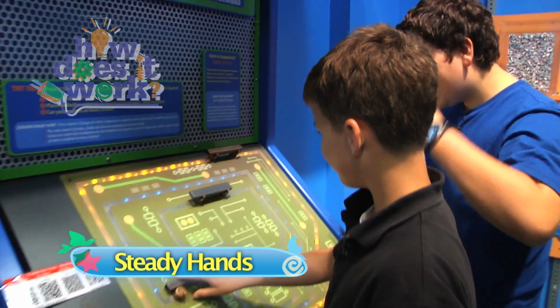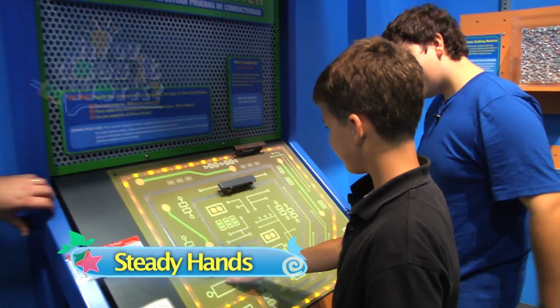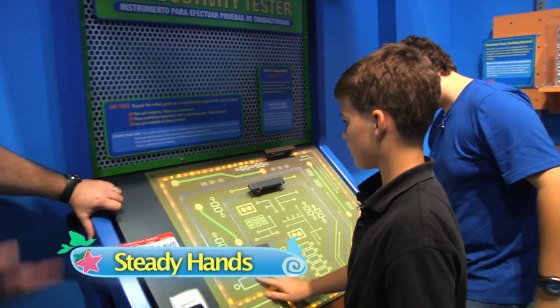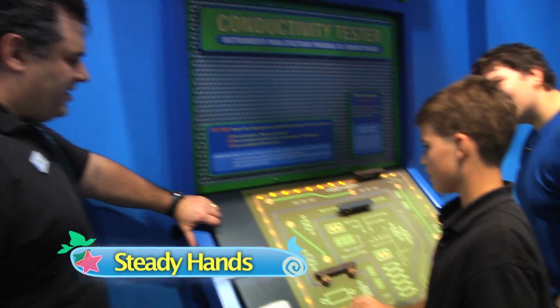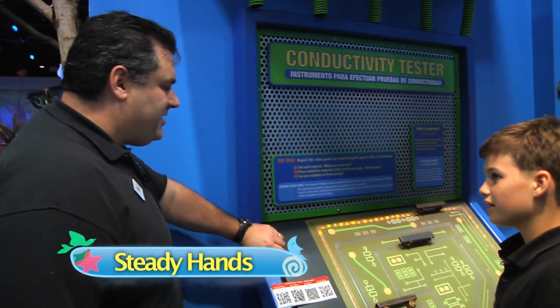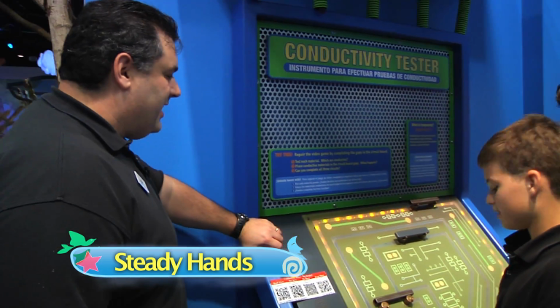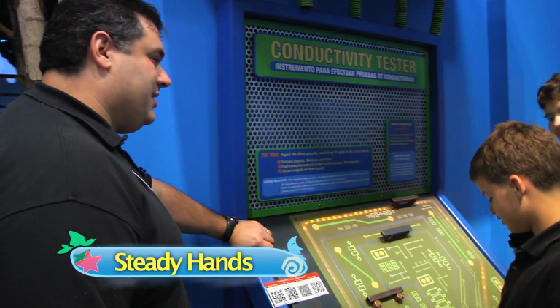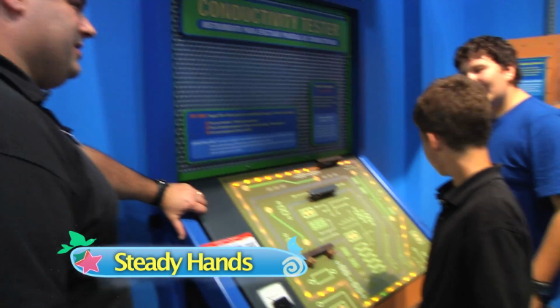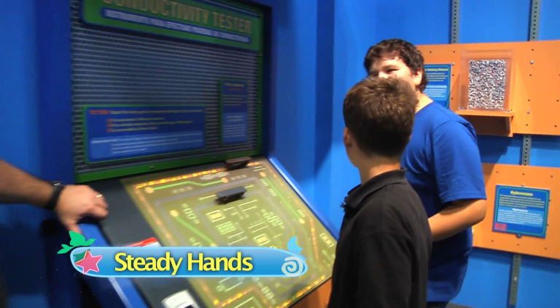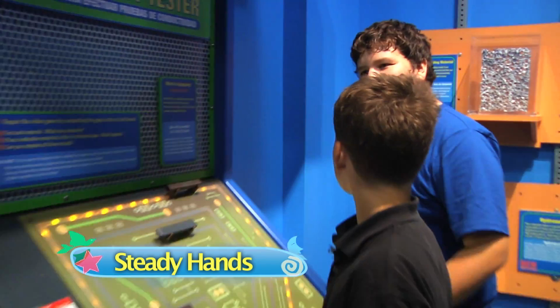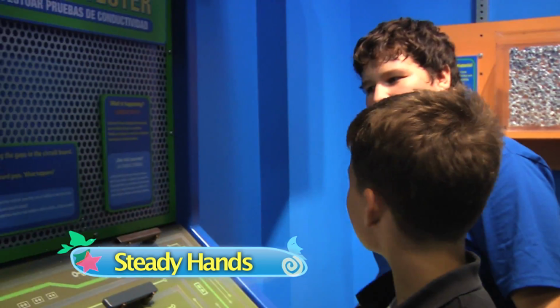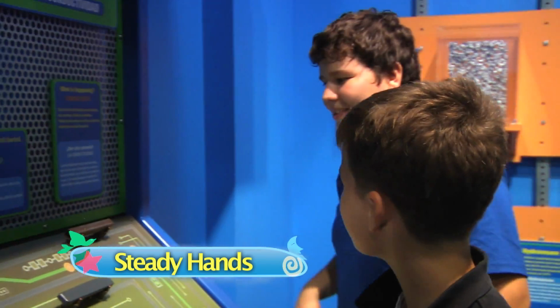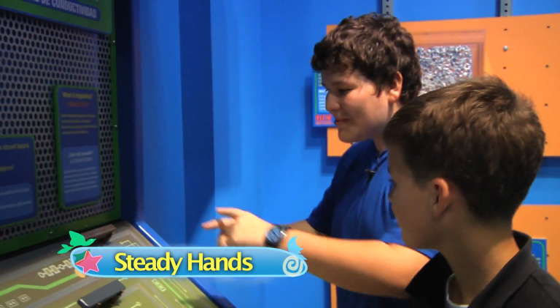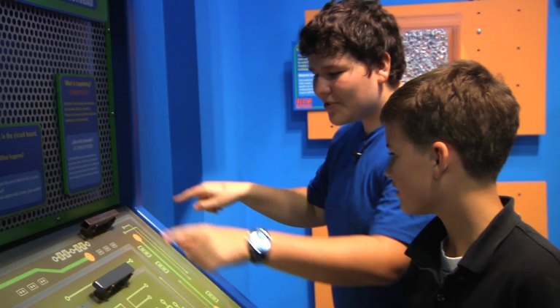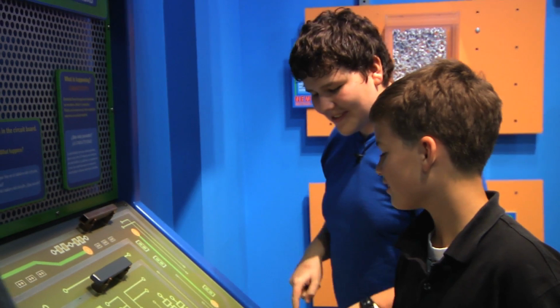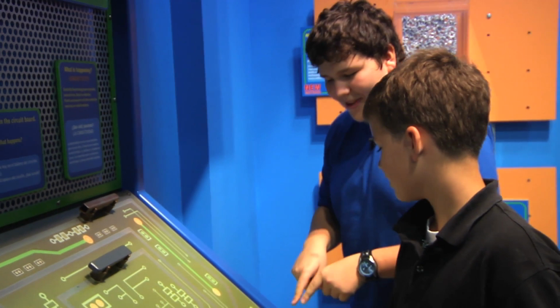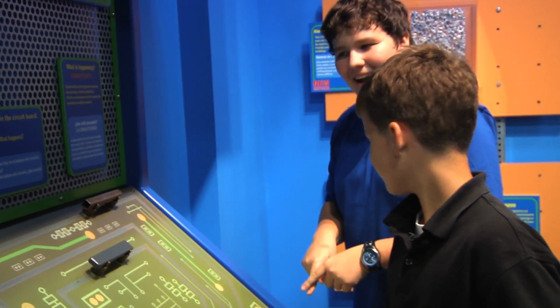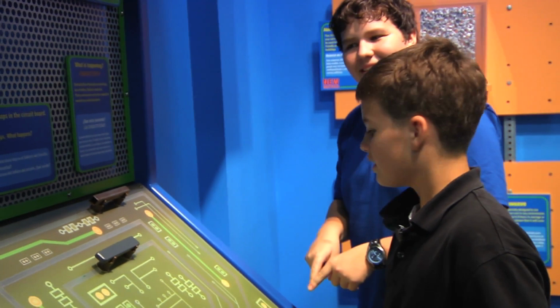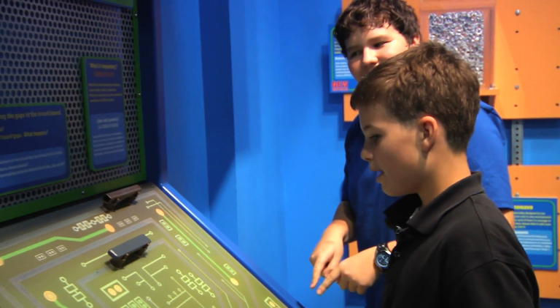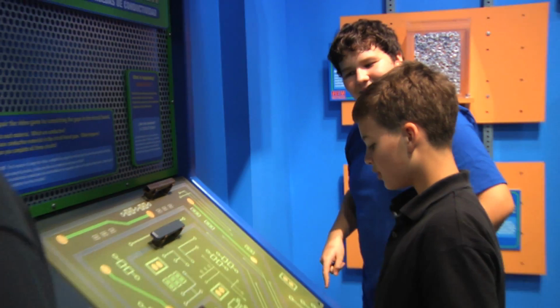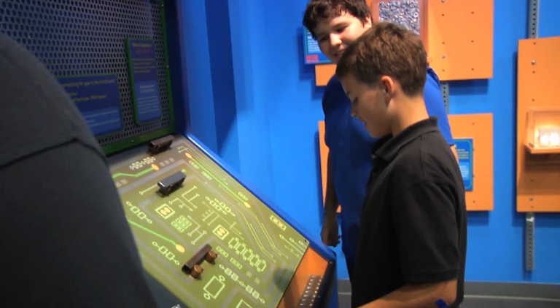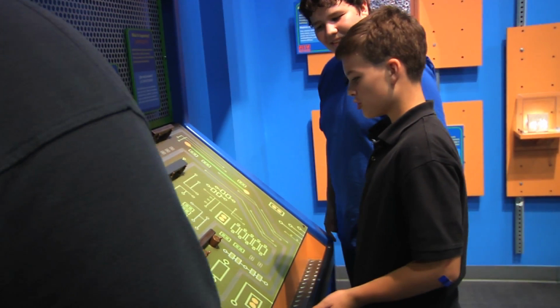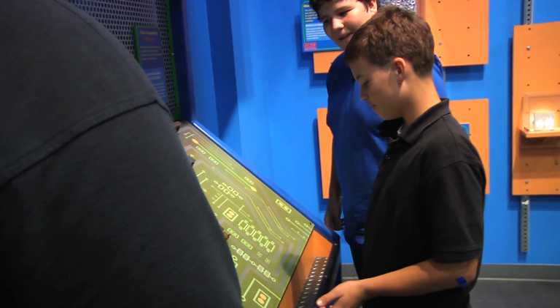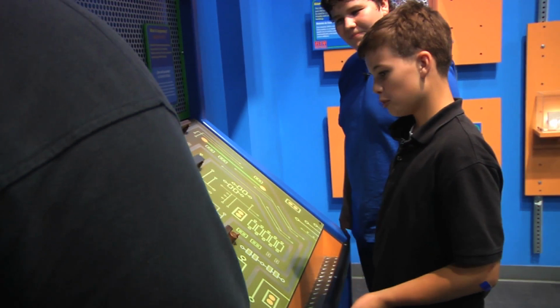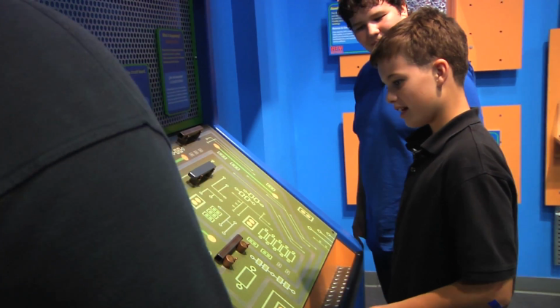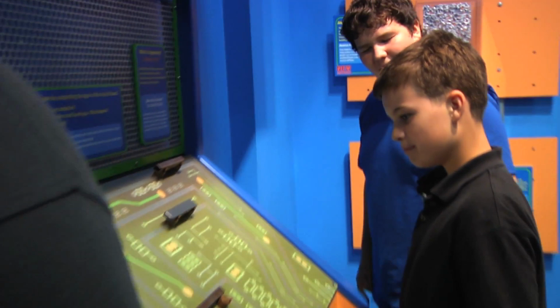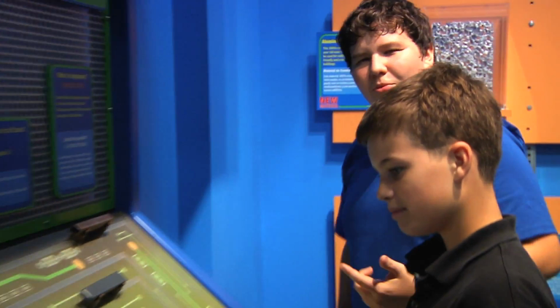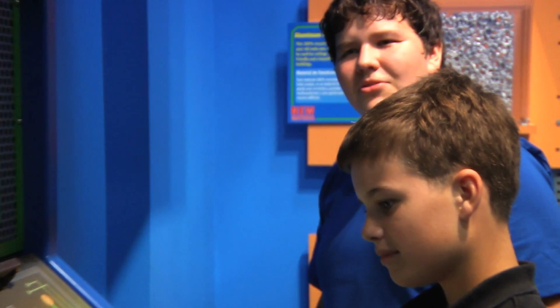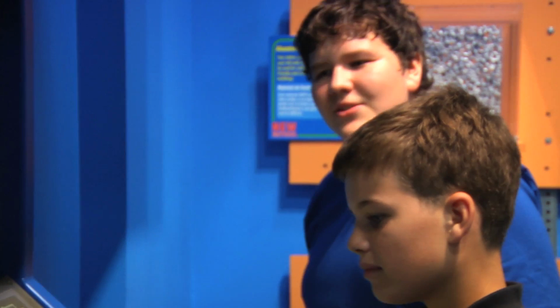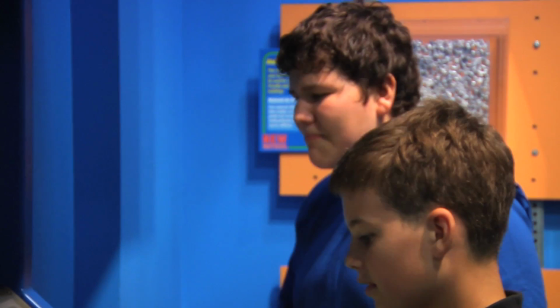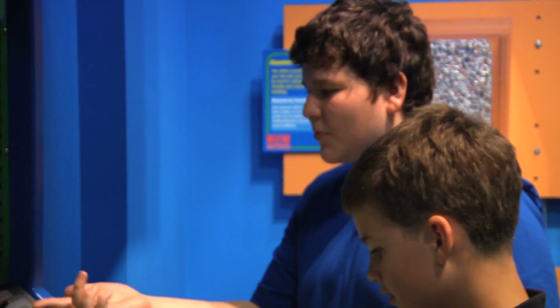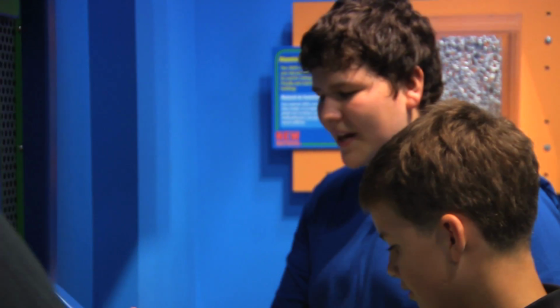So I see y'all found our conductivity tester. Yeah, we figured out that the goal is to complete the circuit around the path, and that metal allows the electricity to flow through the path. But what I don't get is why metal works better.